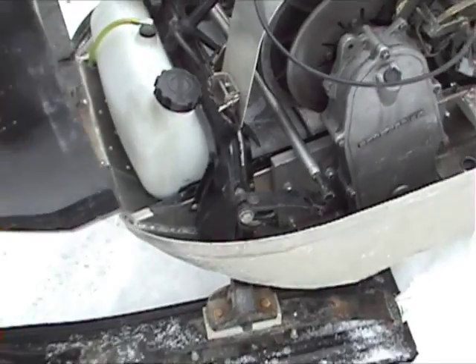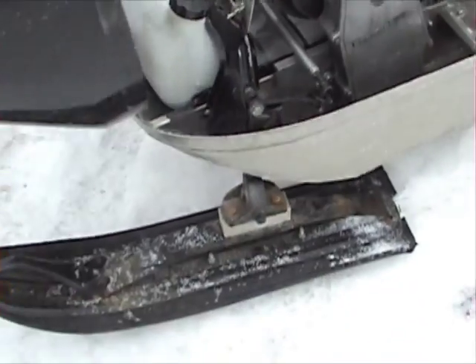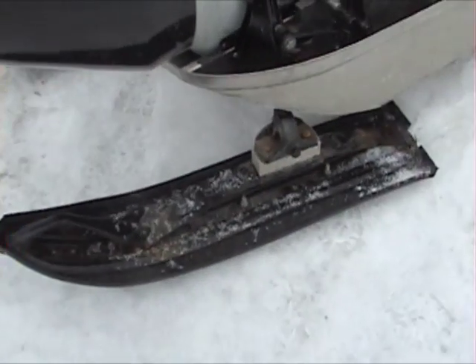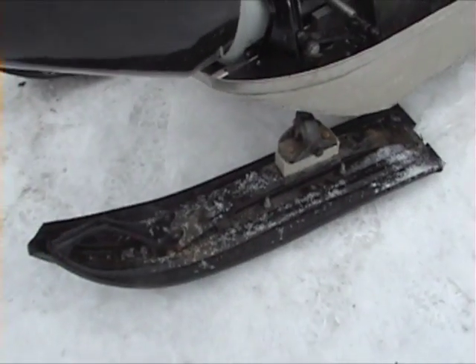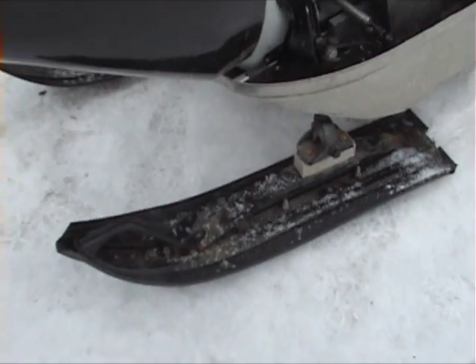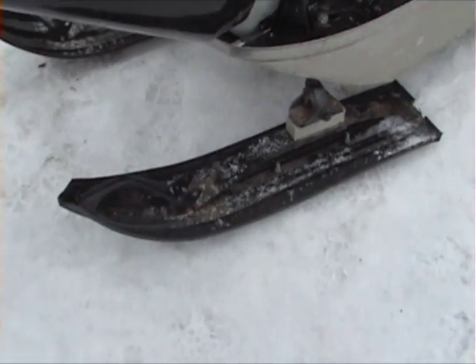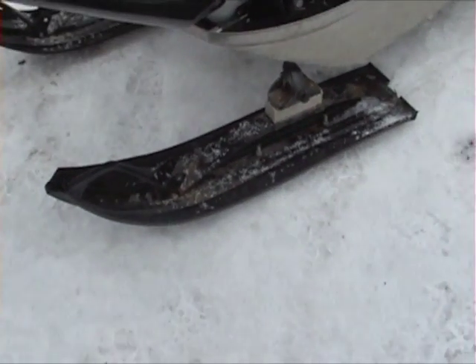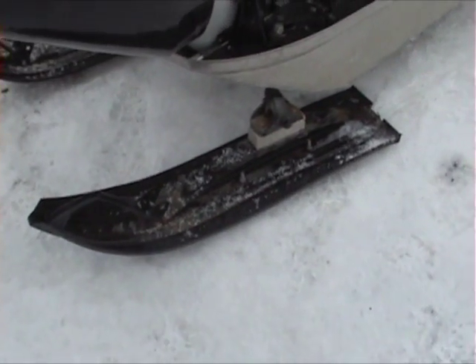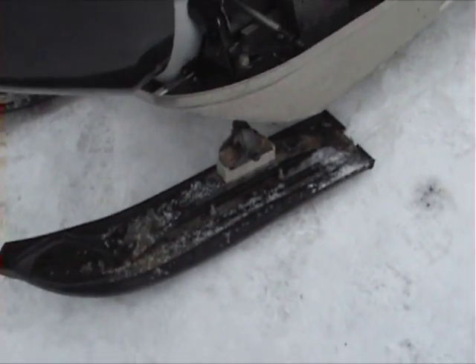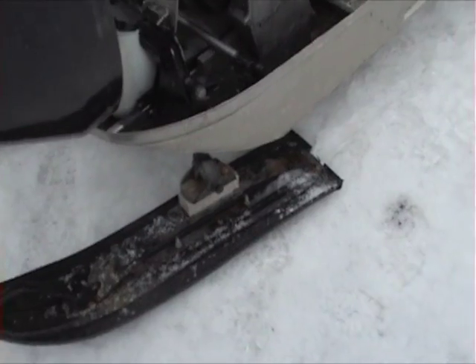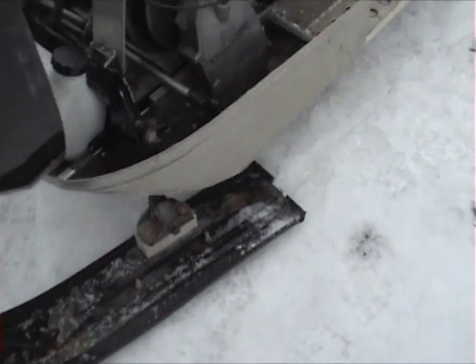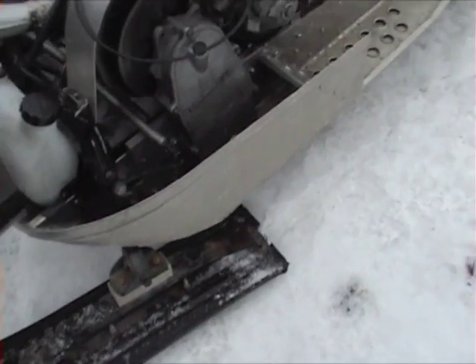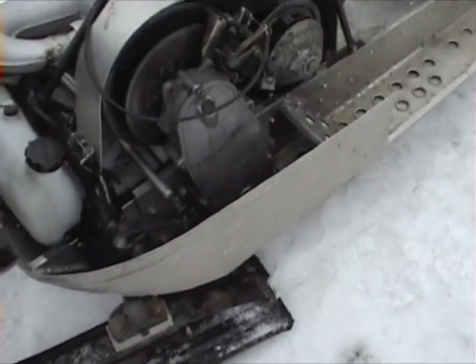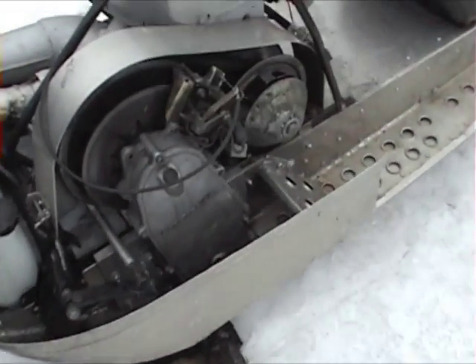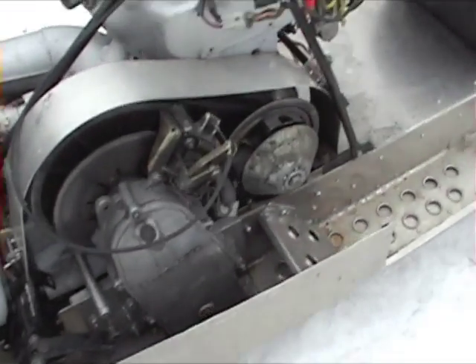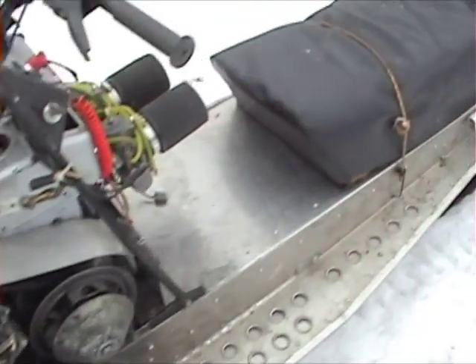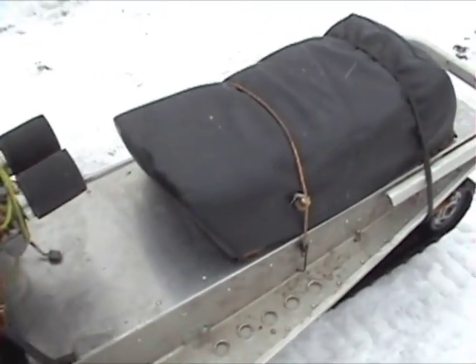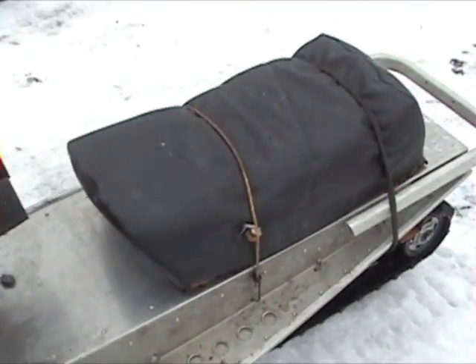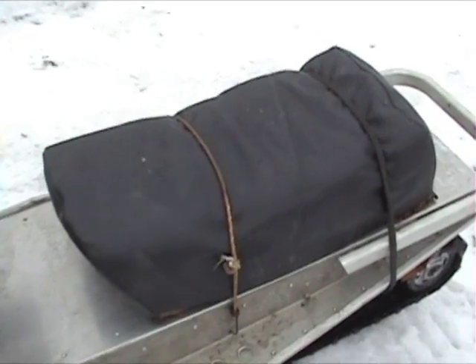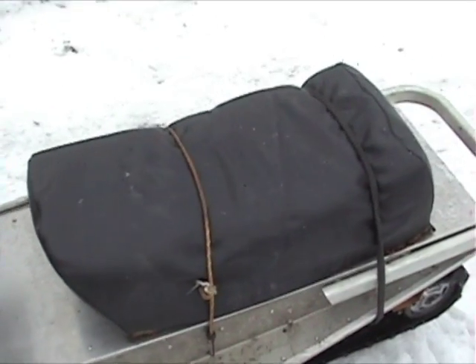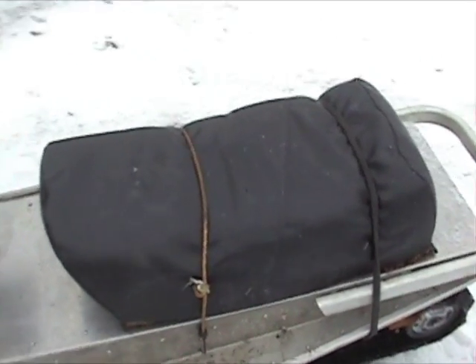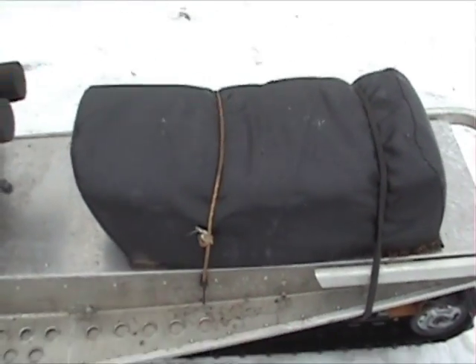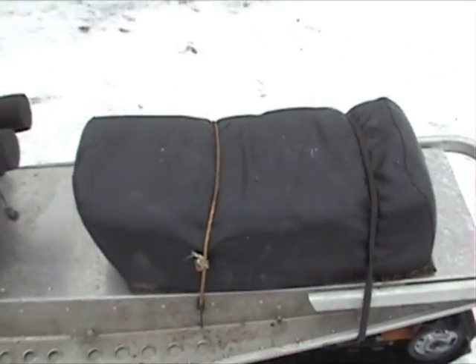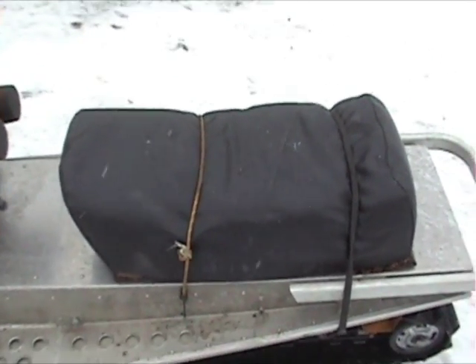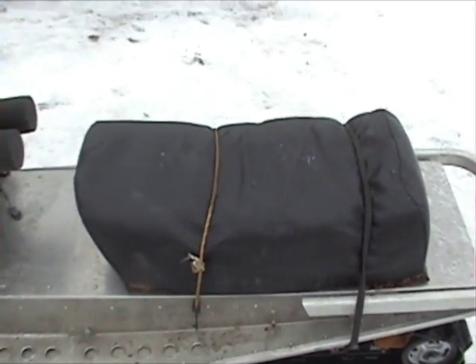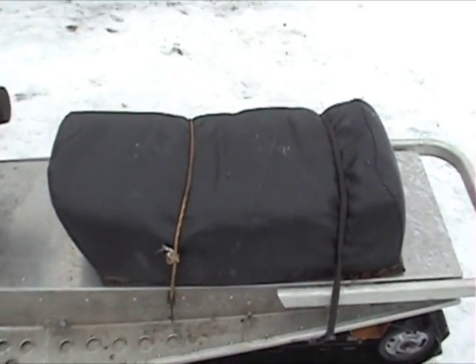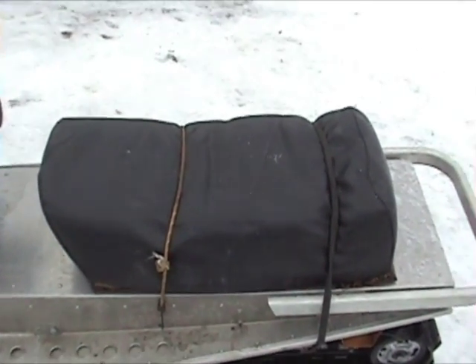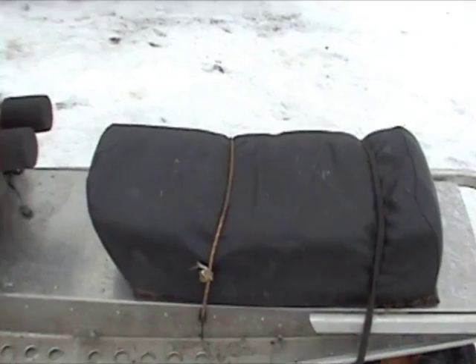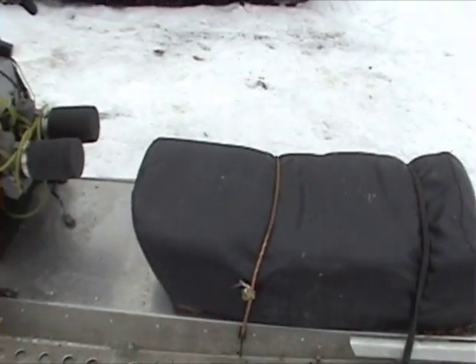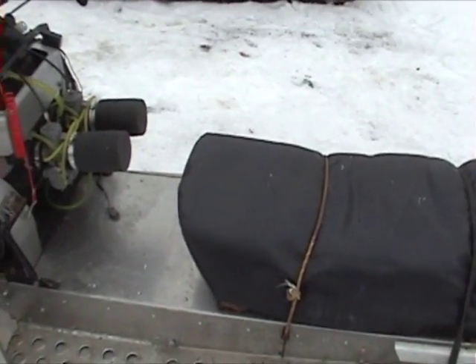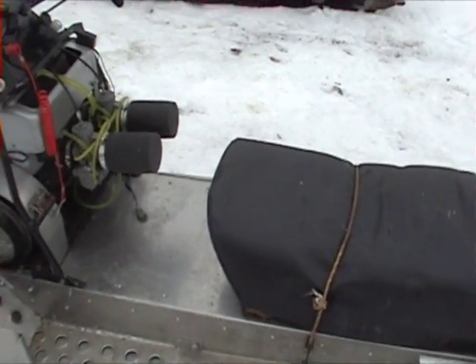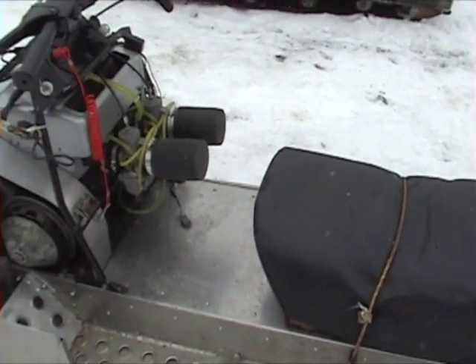It's got the Elan skis on it with 8 inch wide ski skins. And it's got a crappy old Tundra seat that I'm taking off — I got a new seat off a 2008 Rev that's going on it.